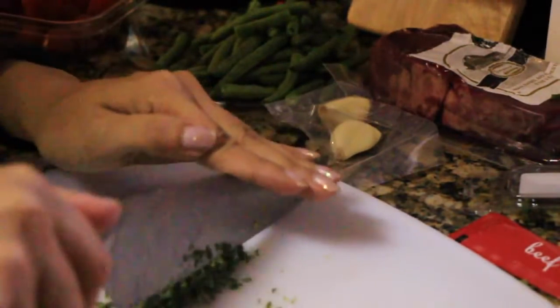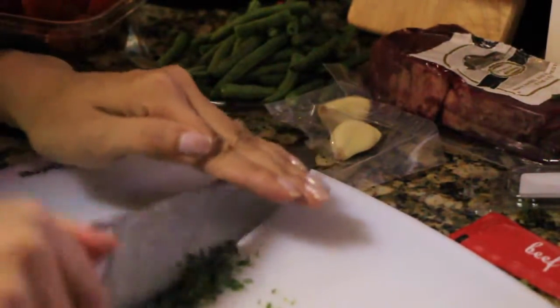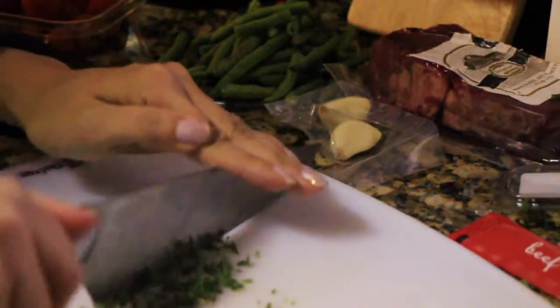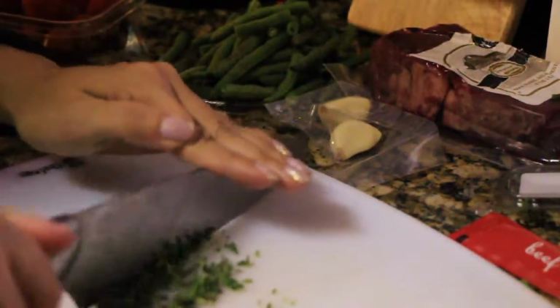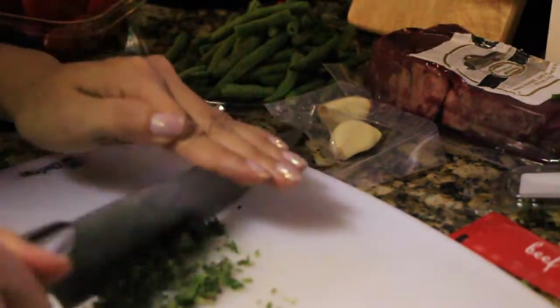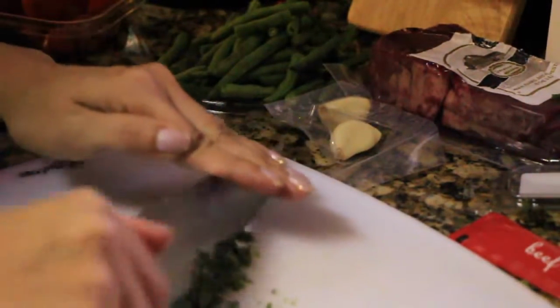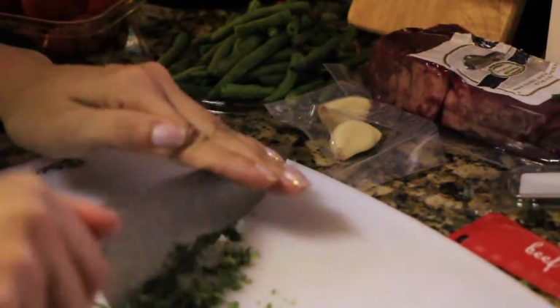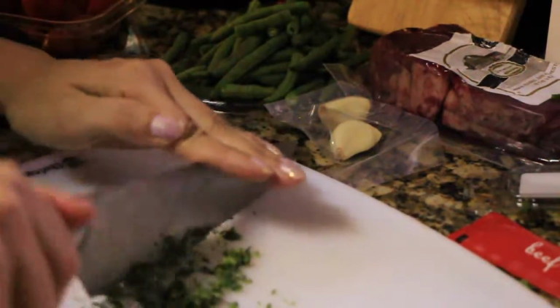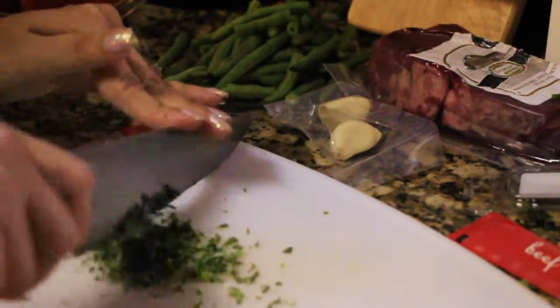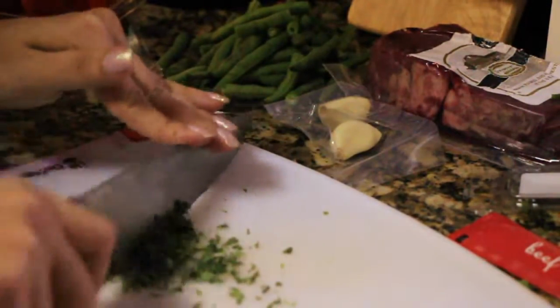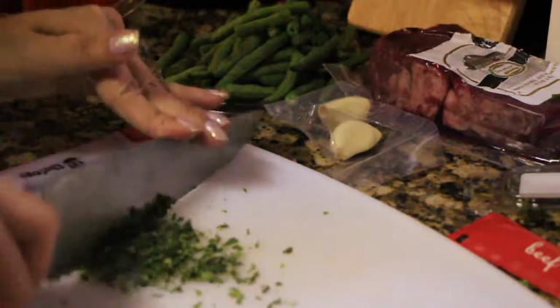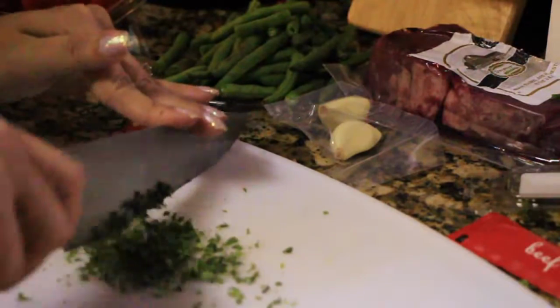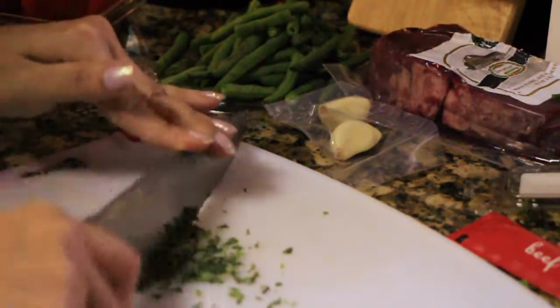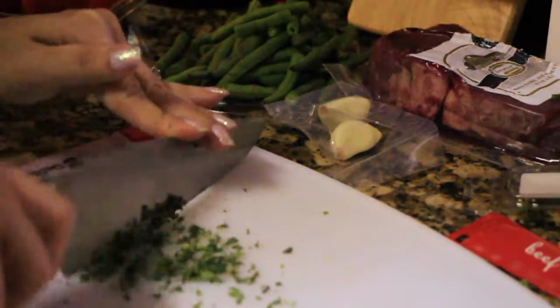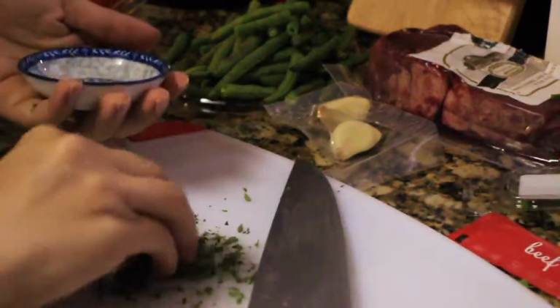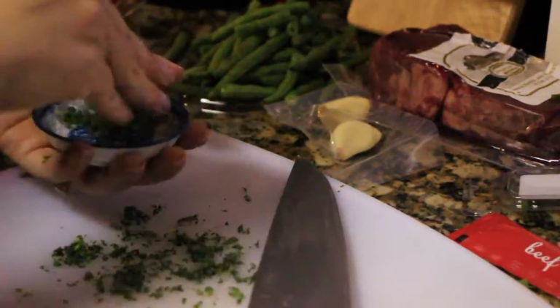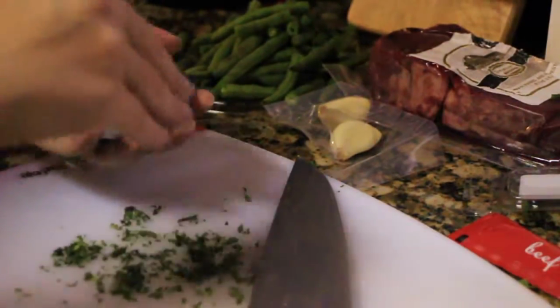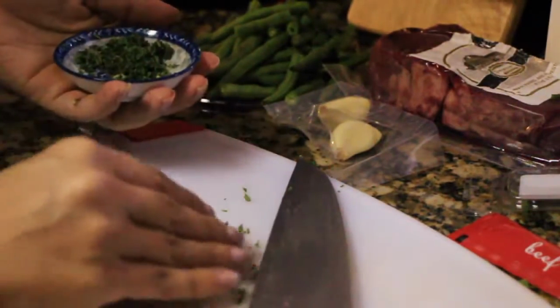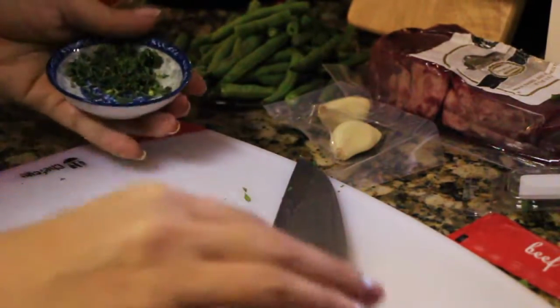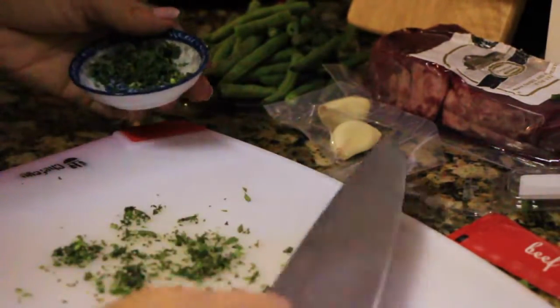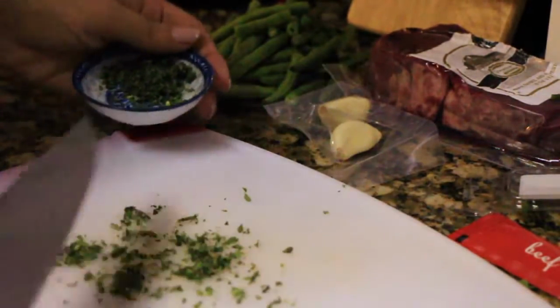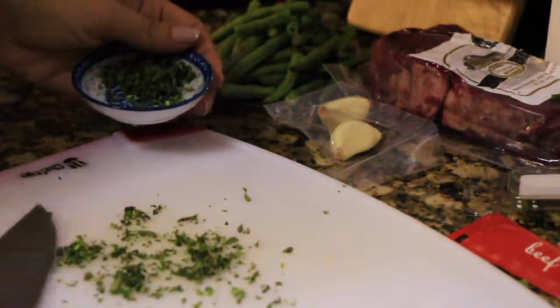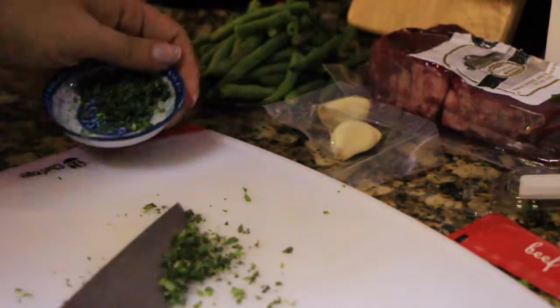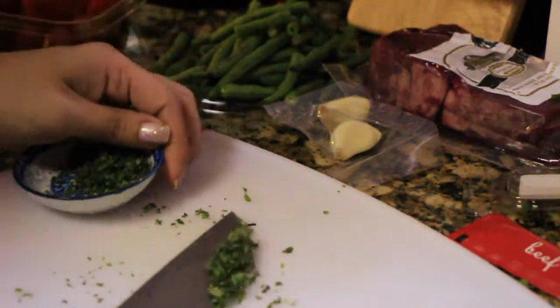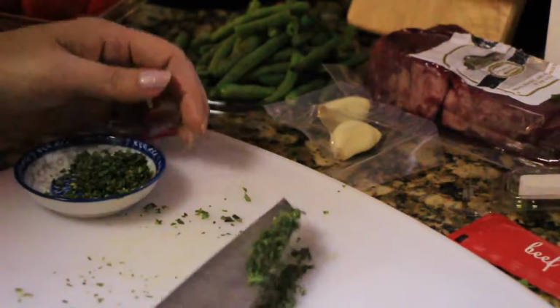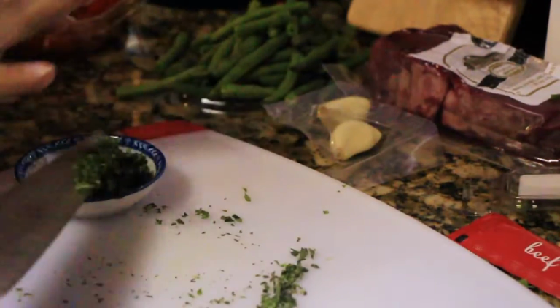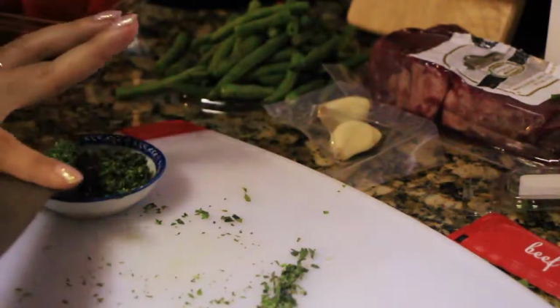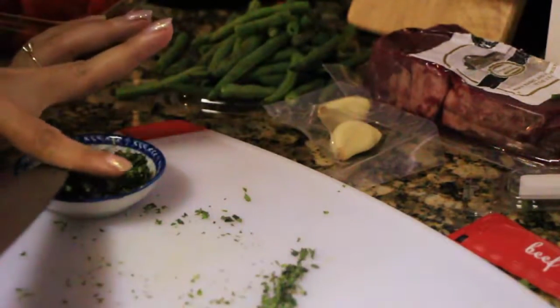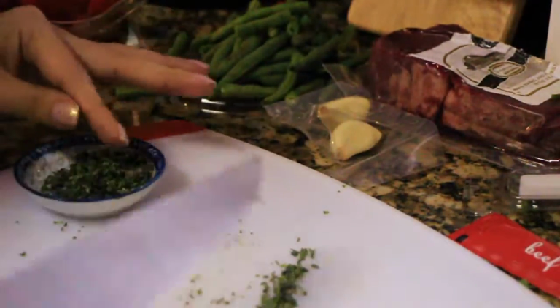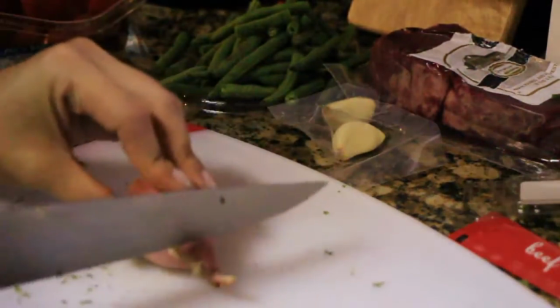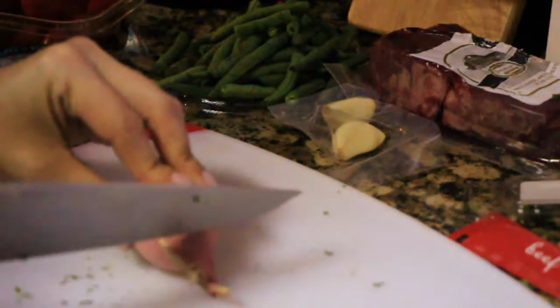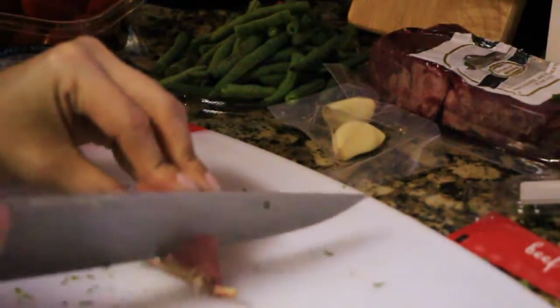I have been really loving the HelloFresh. I feel like I'm a super chef in my kitchen. If you check out my Instagram you'll see all the dishes that I've made so far — they come out looking stunning.